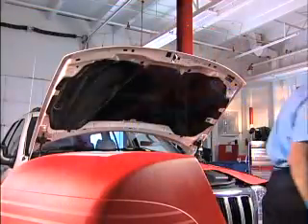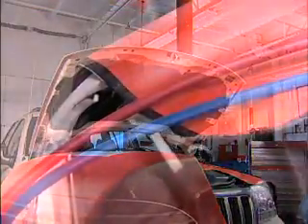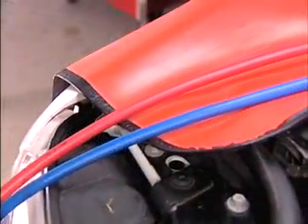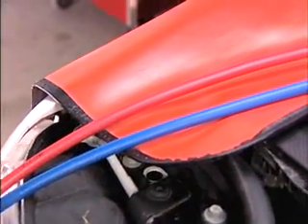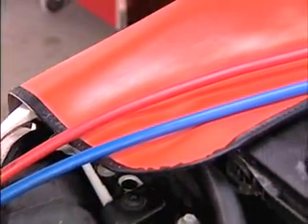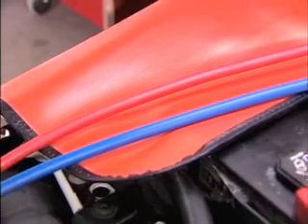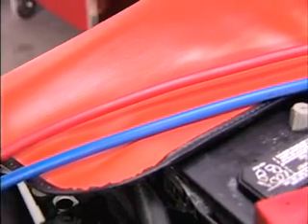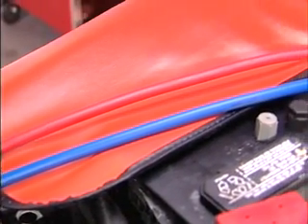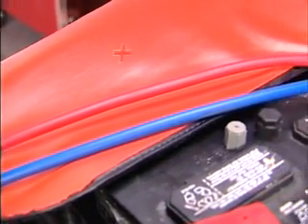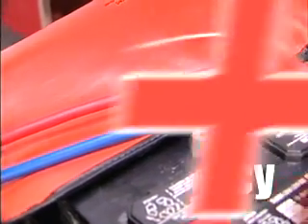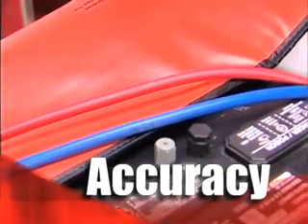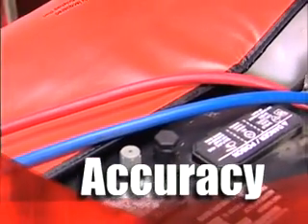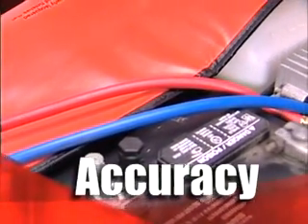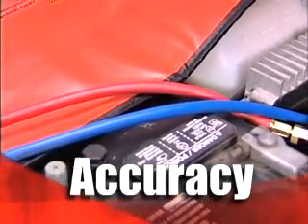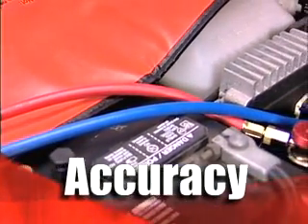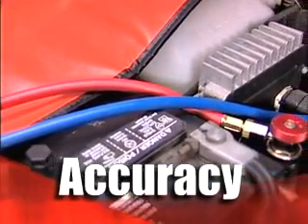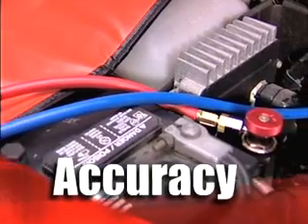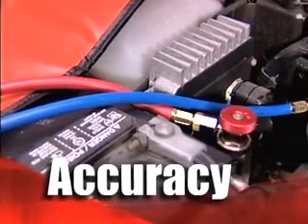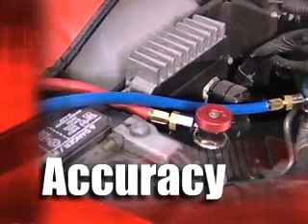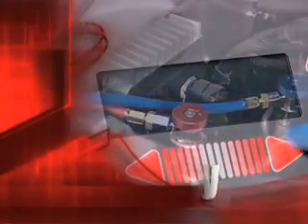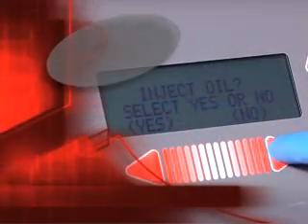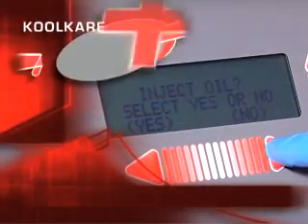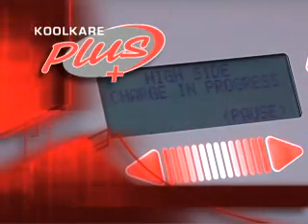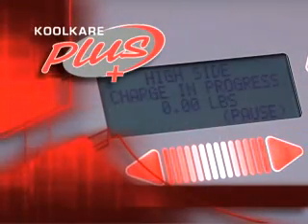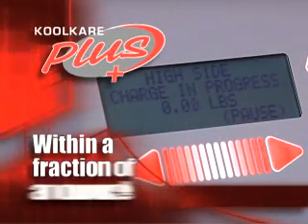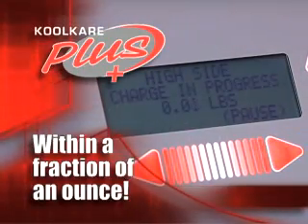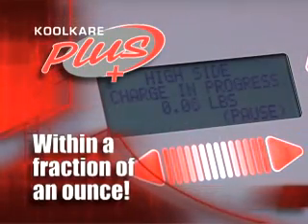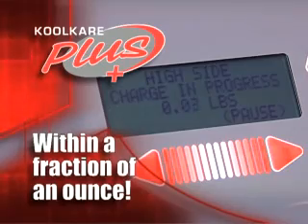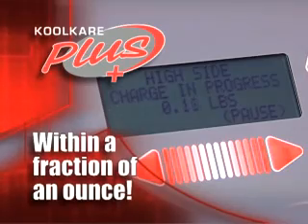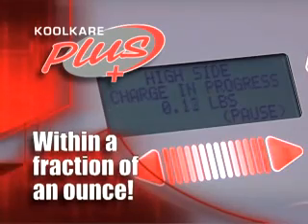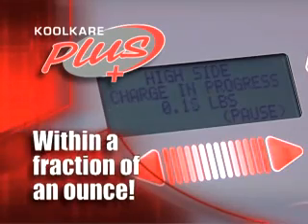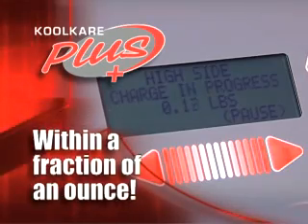Today's compact, super efficient air conditioning systems demand charging accuracy. A few ounces here or there can leave your customers steamed. Cool Care Plus delivers to within a fraction of an ounce, so you get it right the first time, every time.